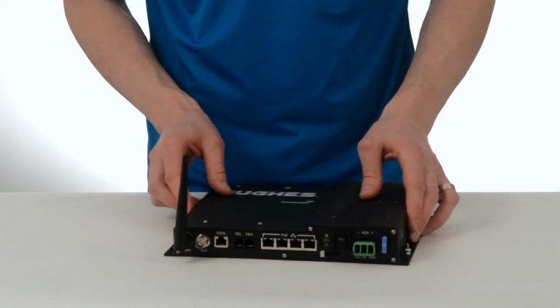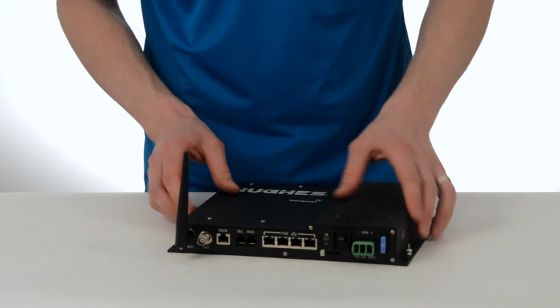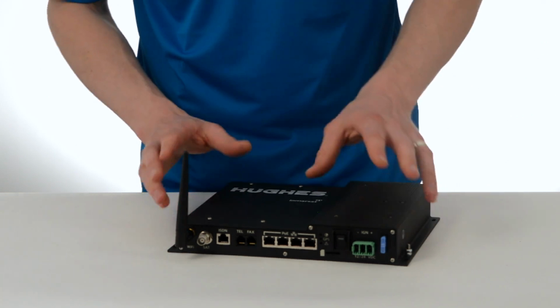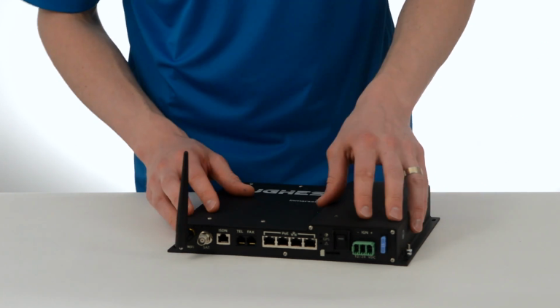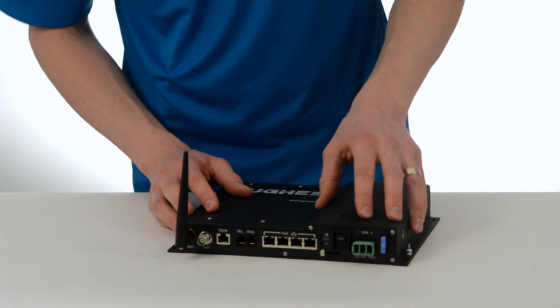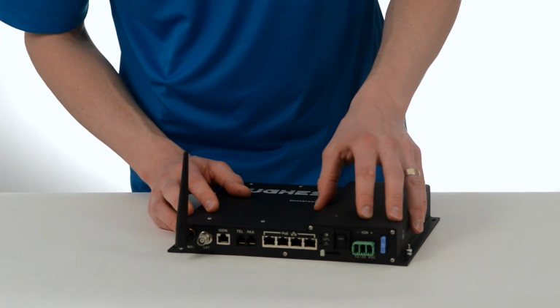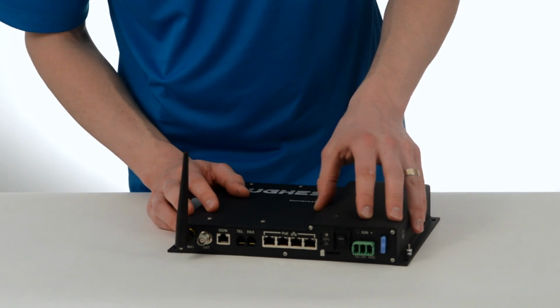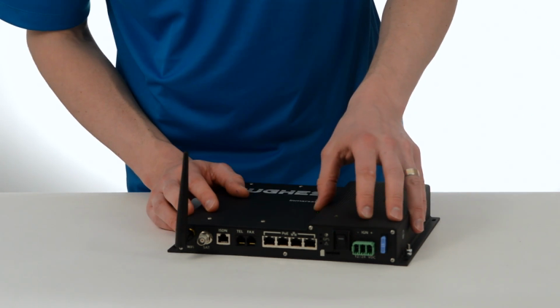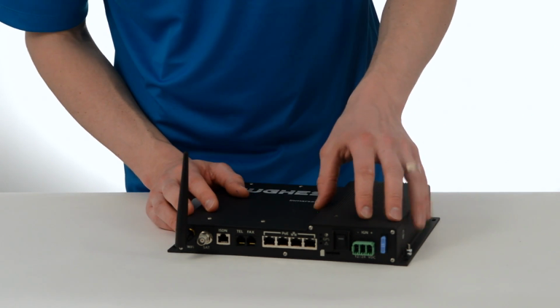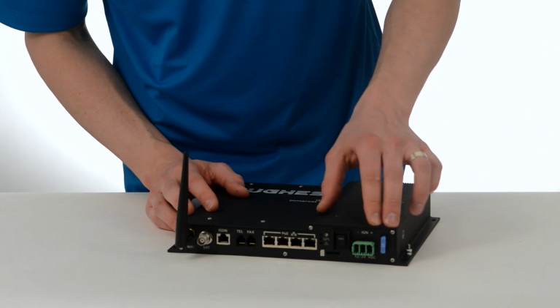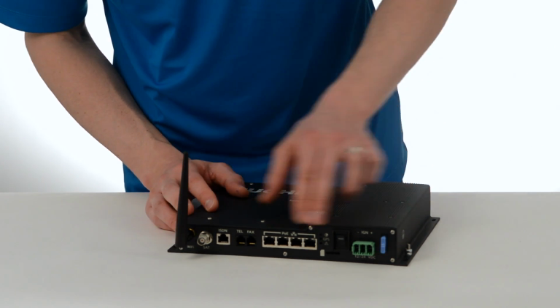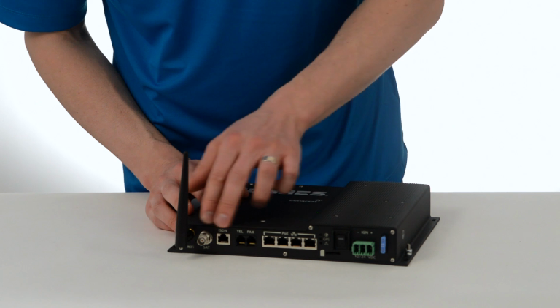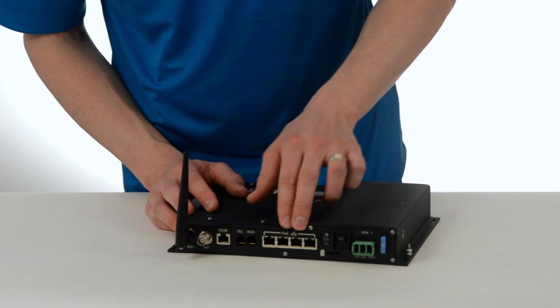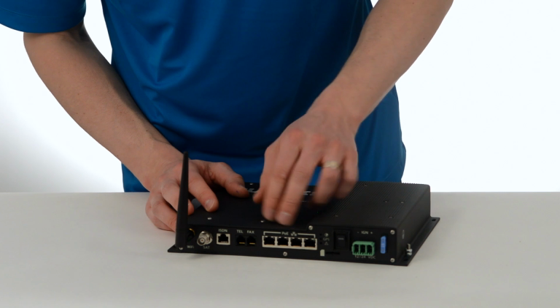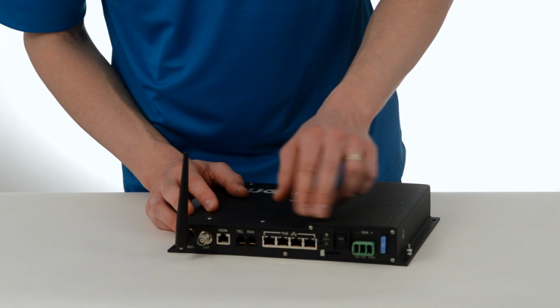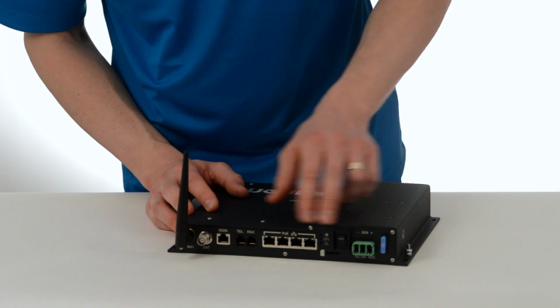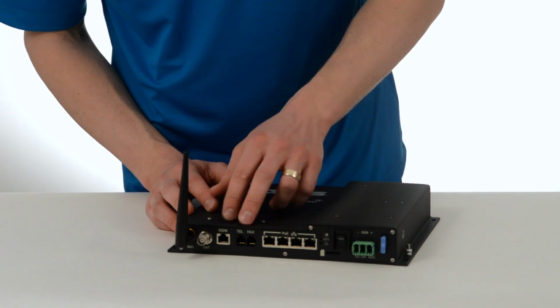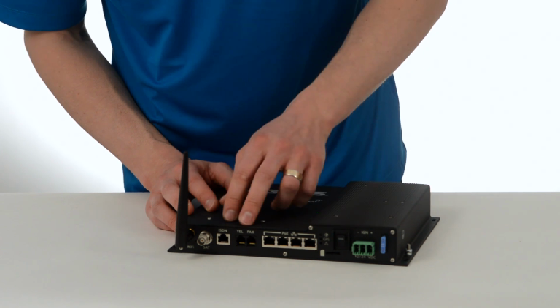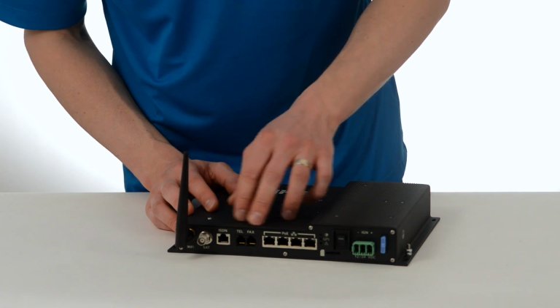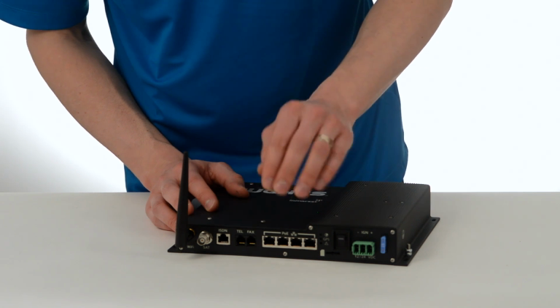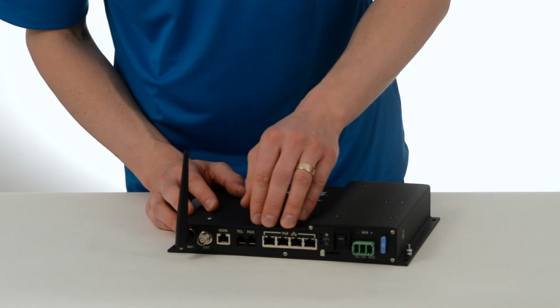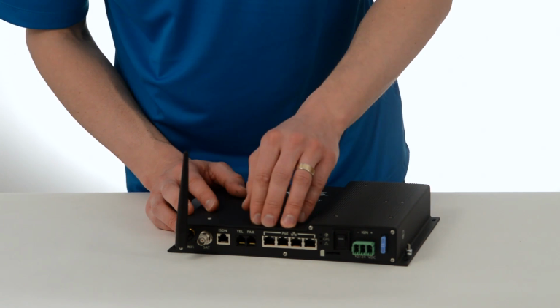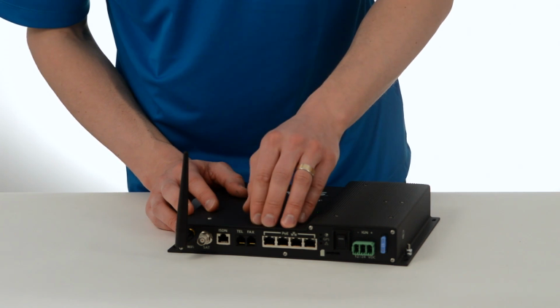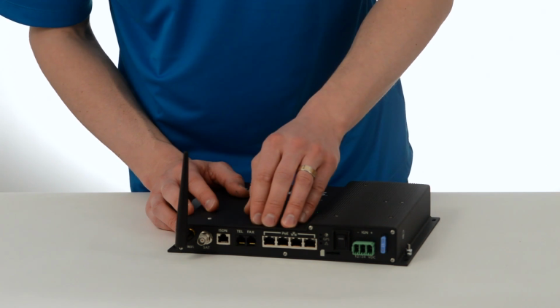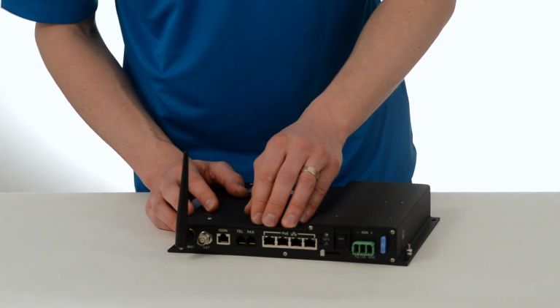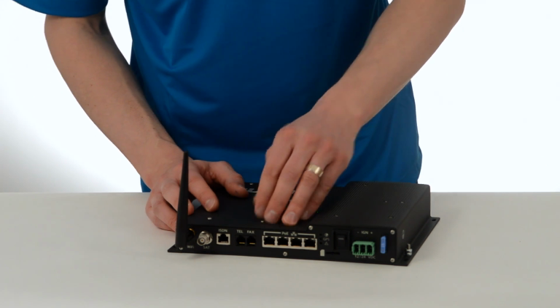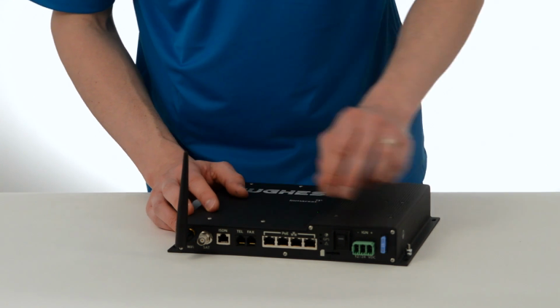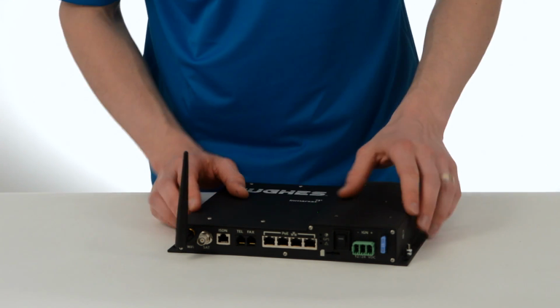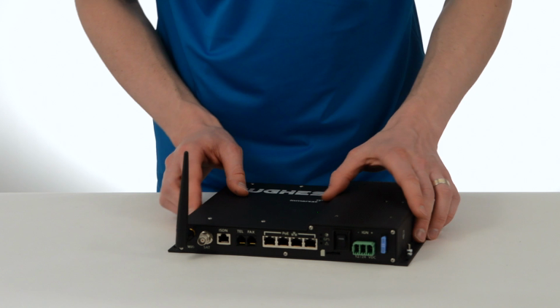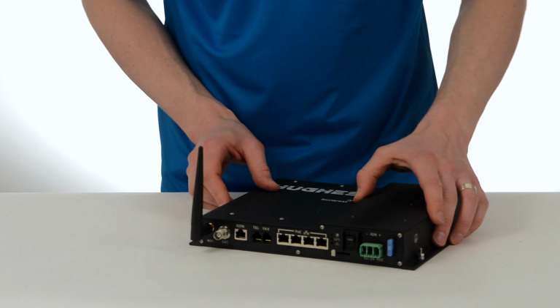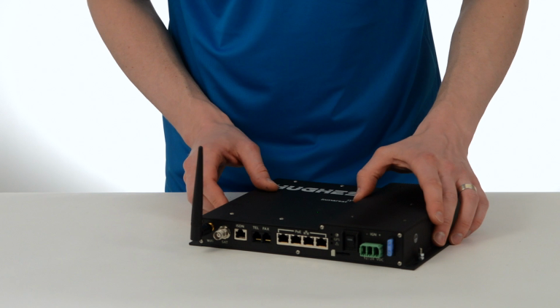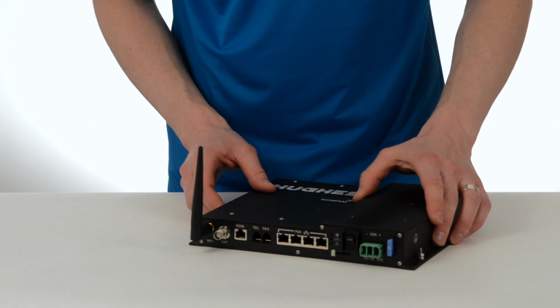Not every BGAN terminal has all of these features. Others have some of them, but not all of them. The Hughes 9450 has them all.